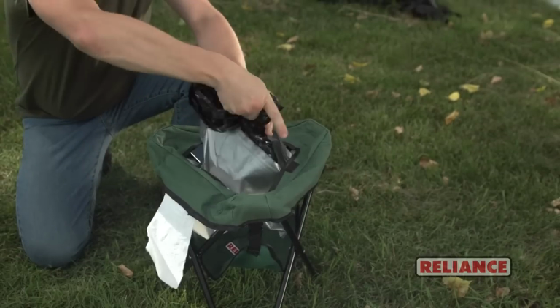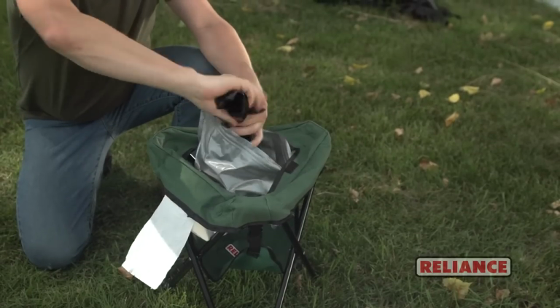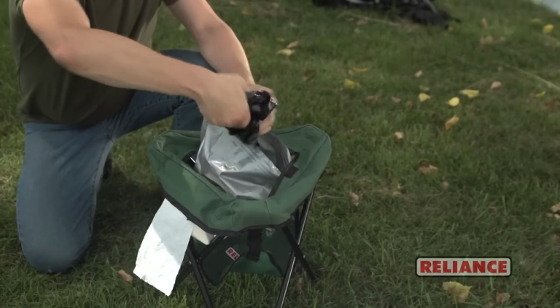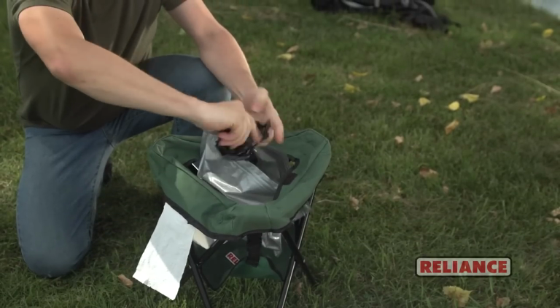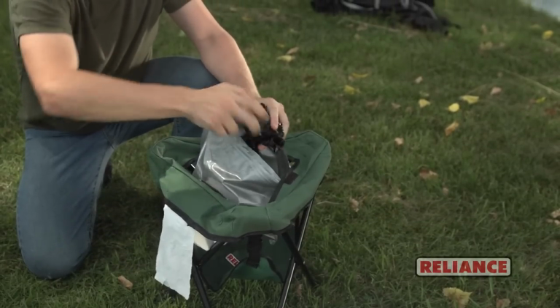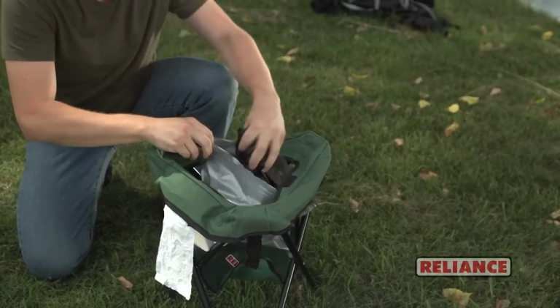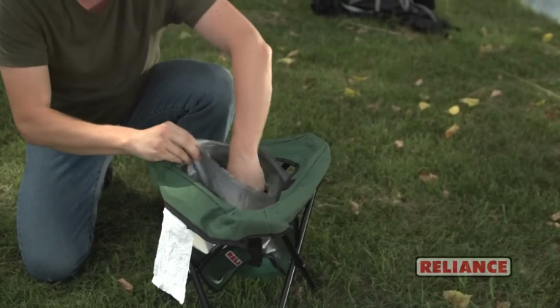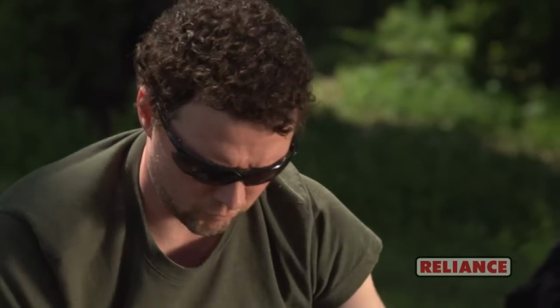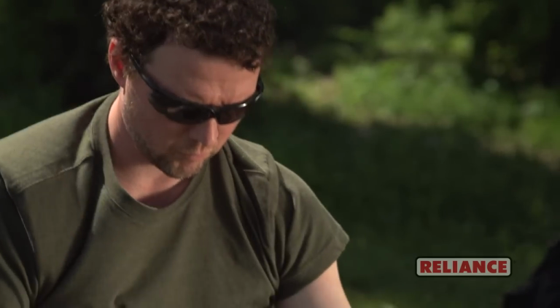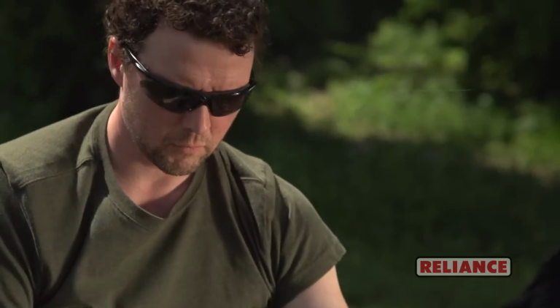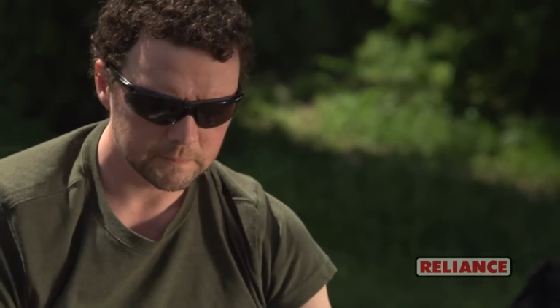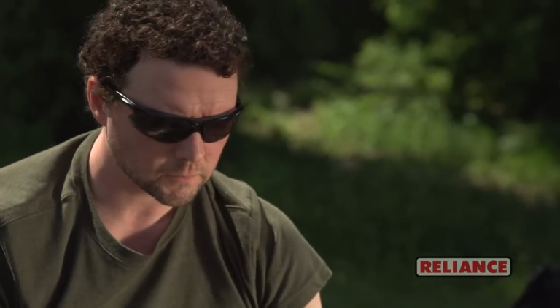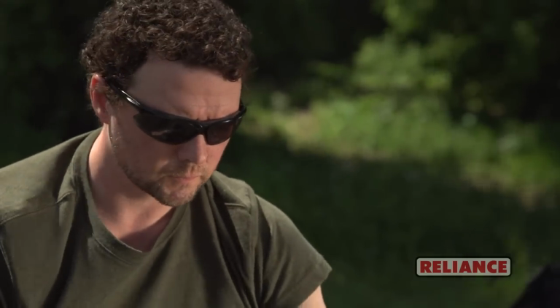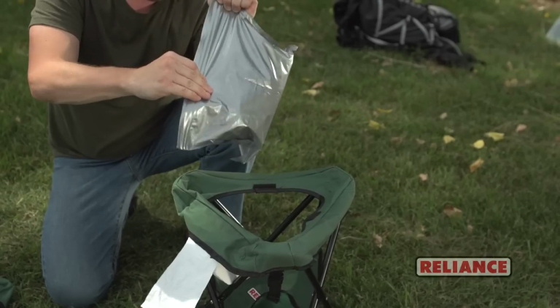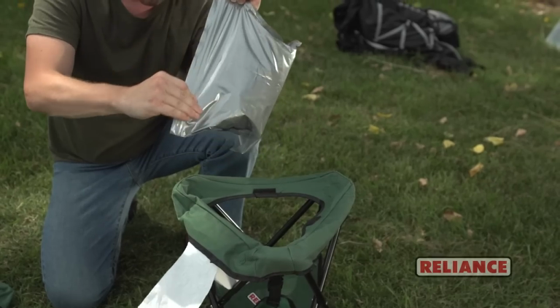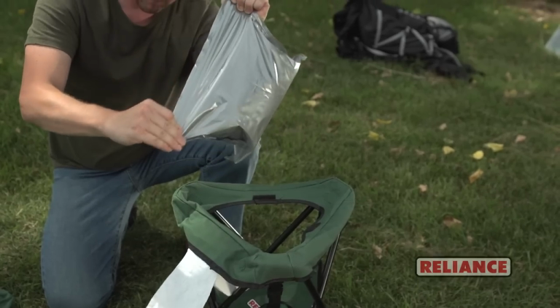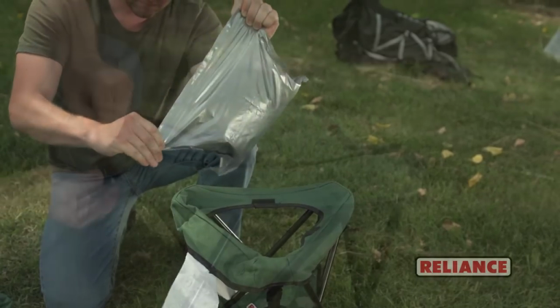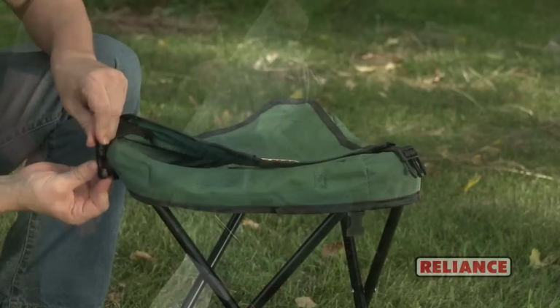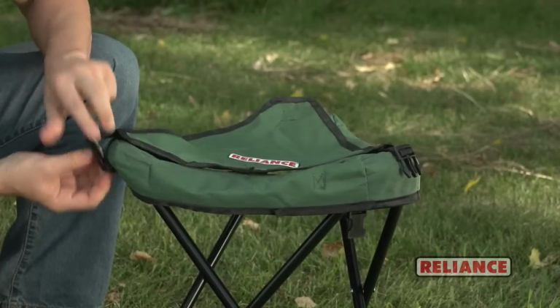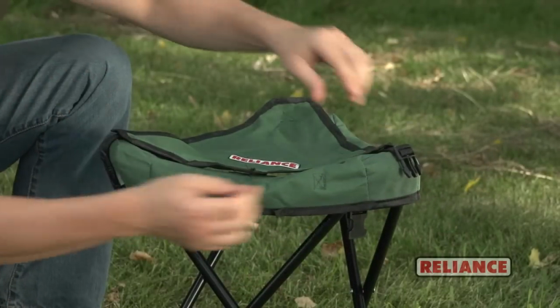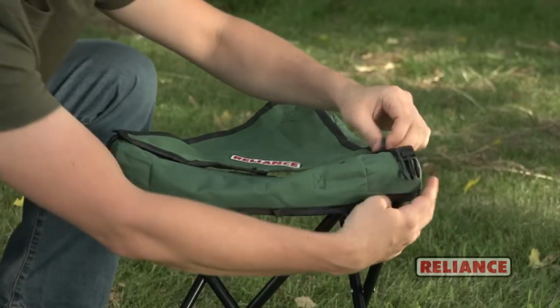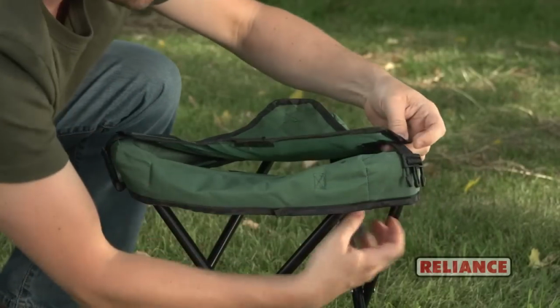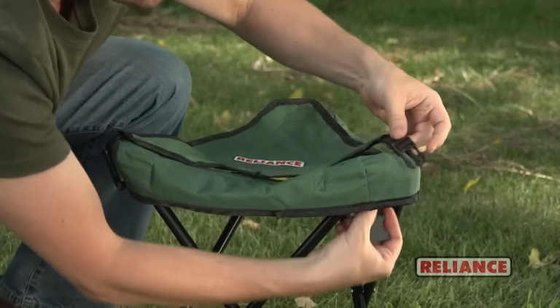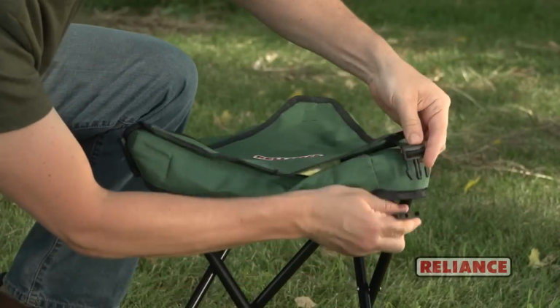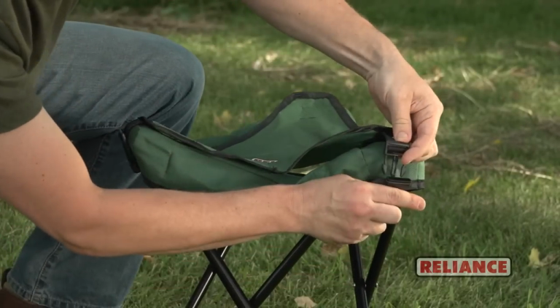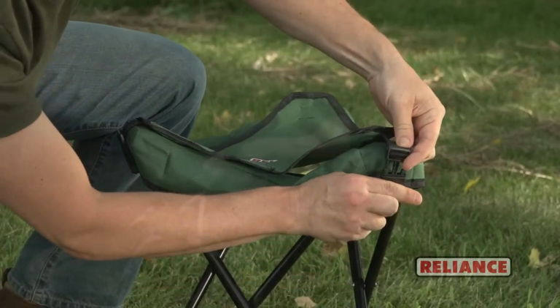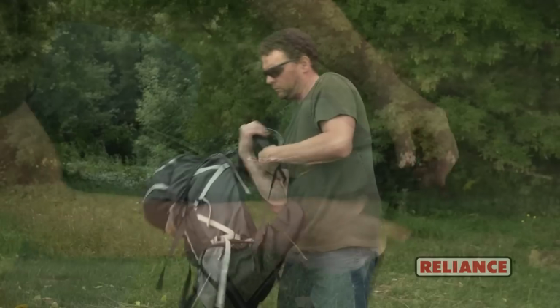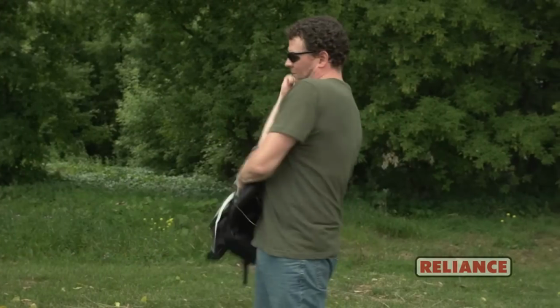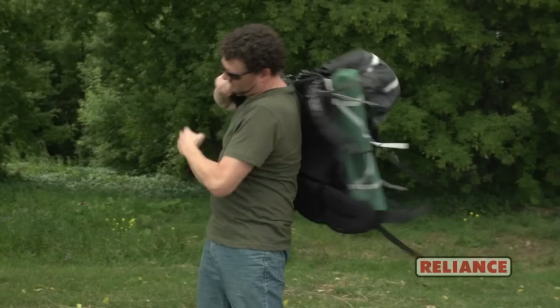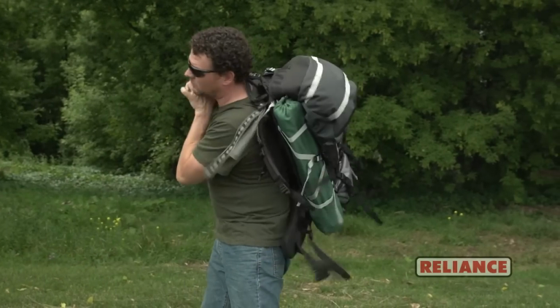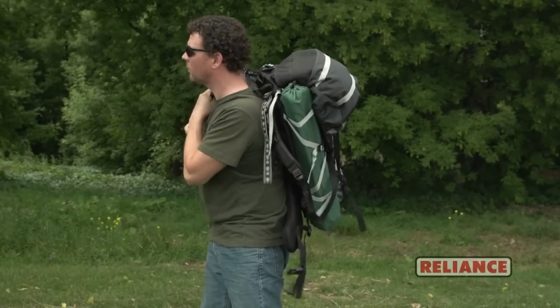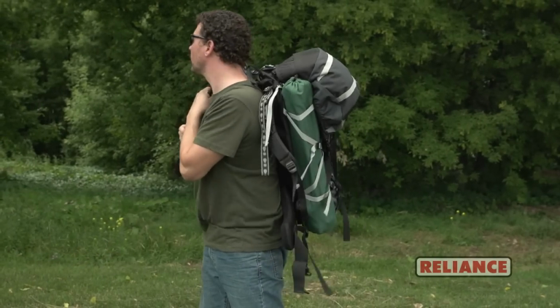Reliance double duty bags make cleanup and converting the Try2Go back into a seat quick and easy. Lightweight and multipurpose, the Try2Go is great for when emergencies strike.